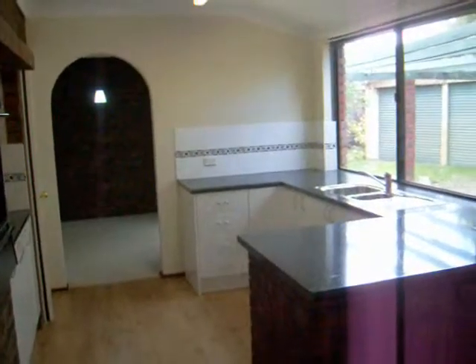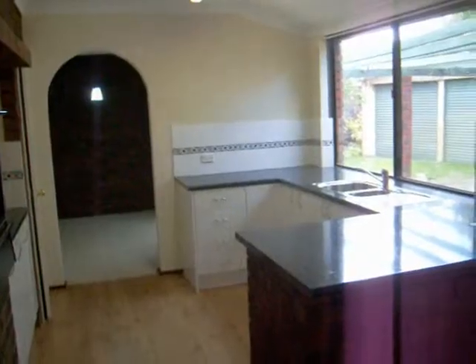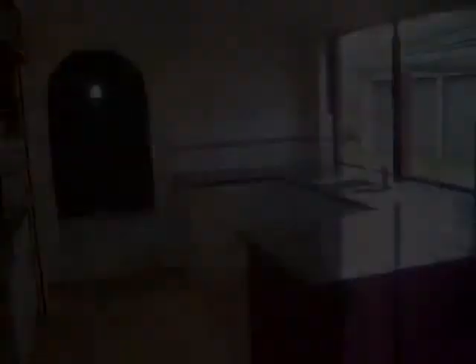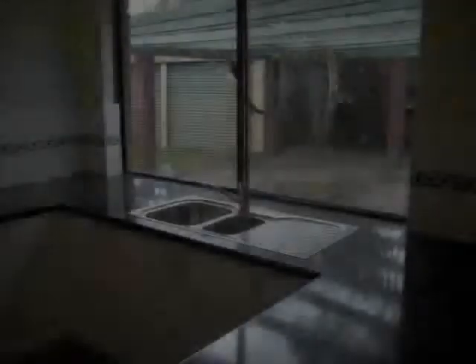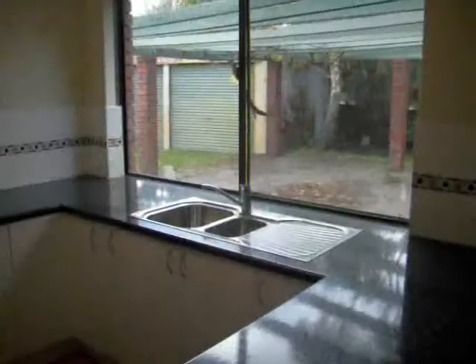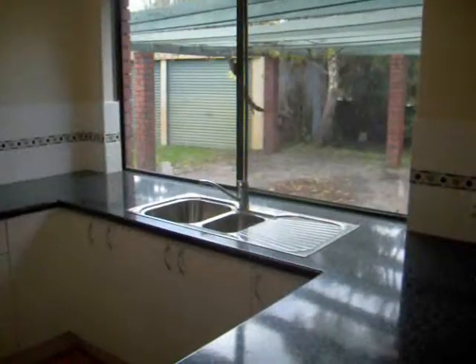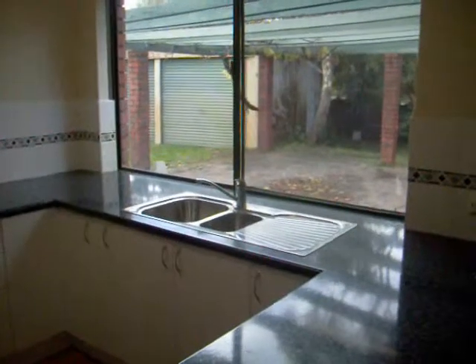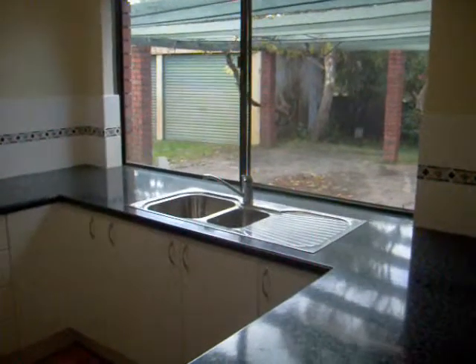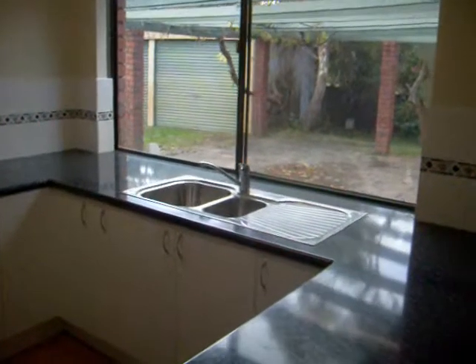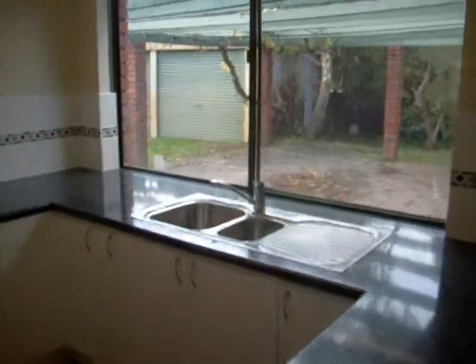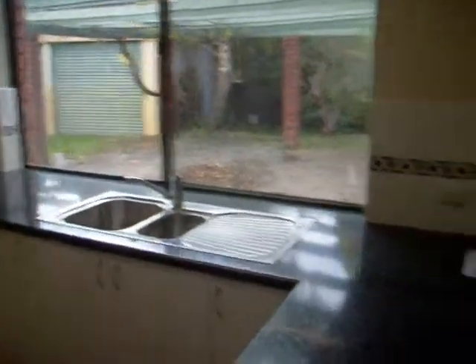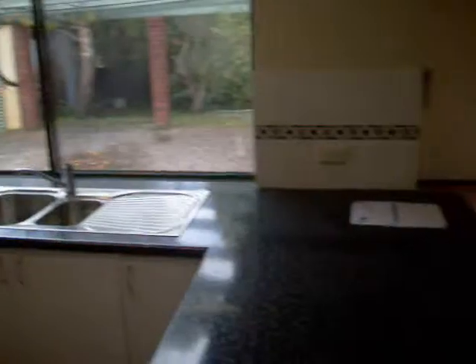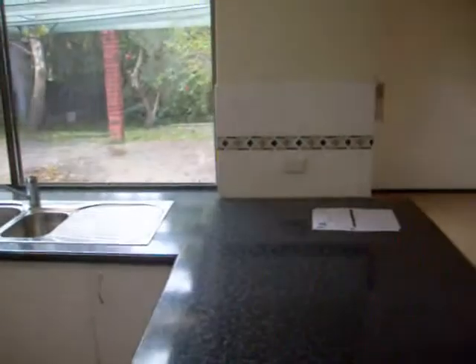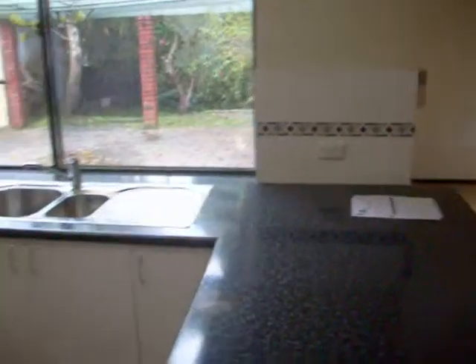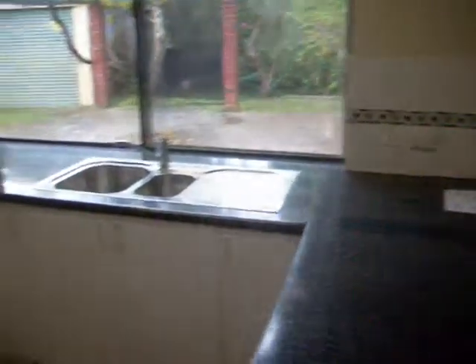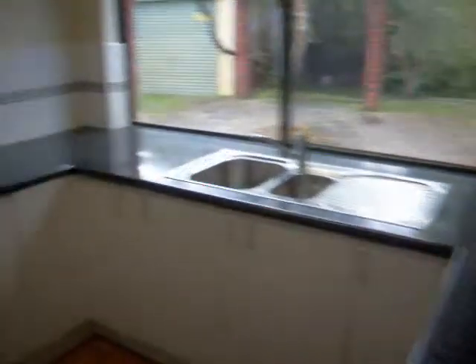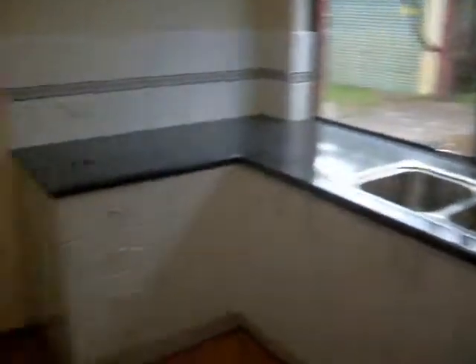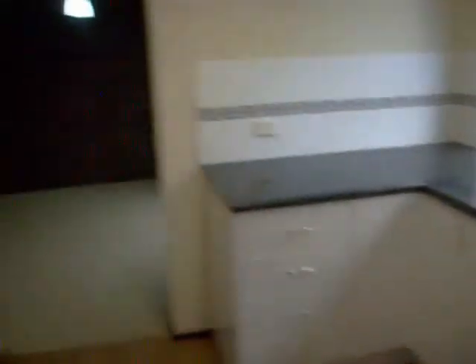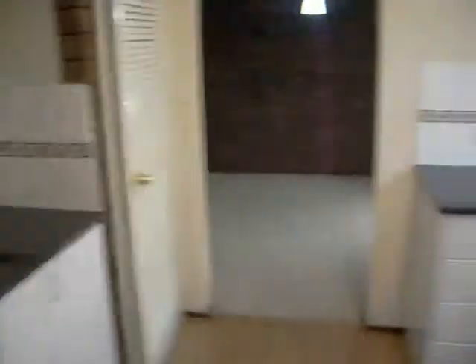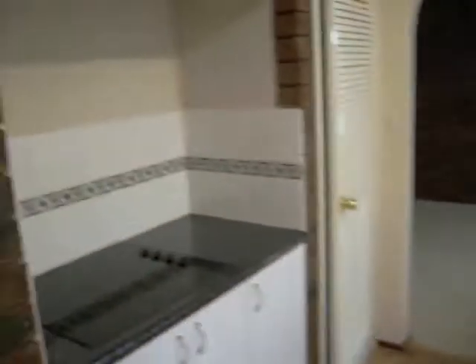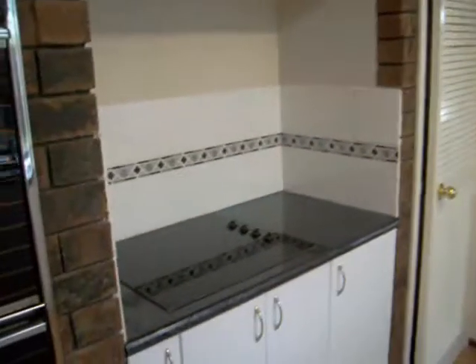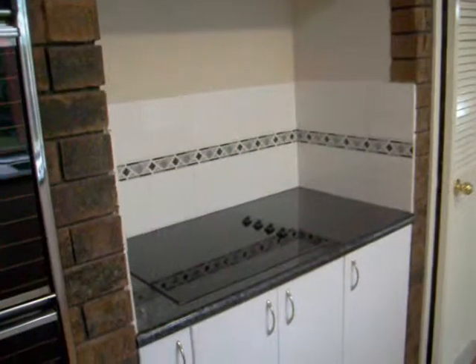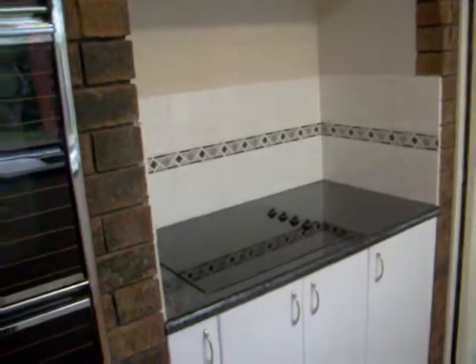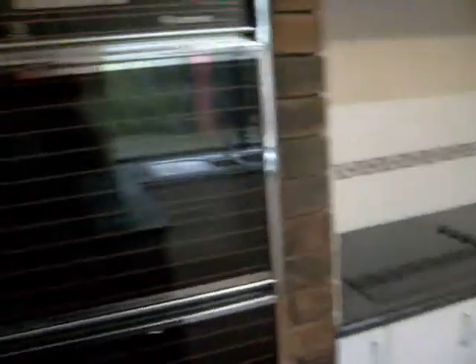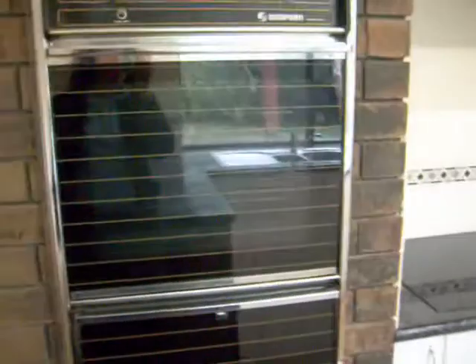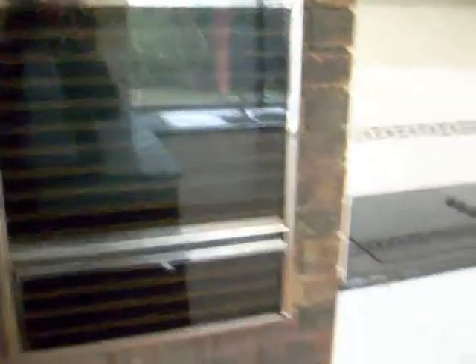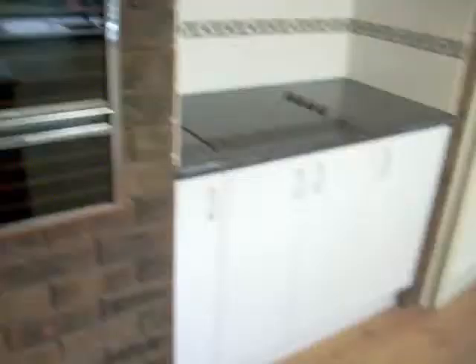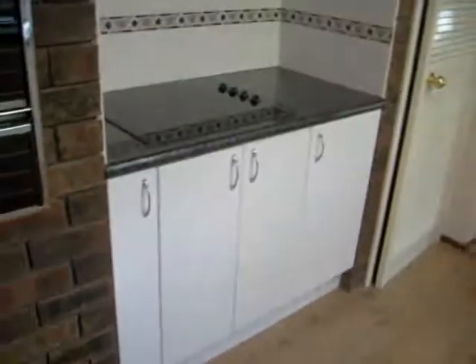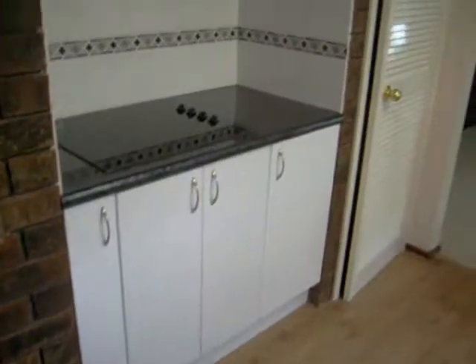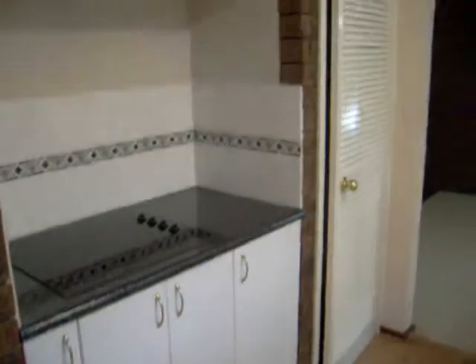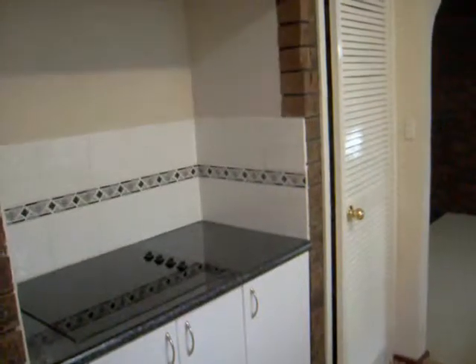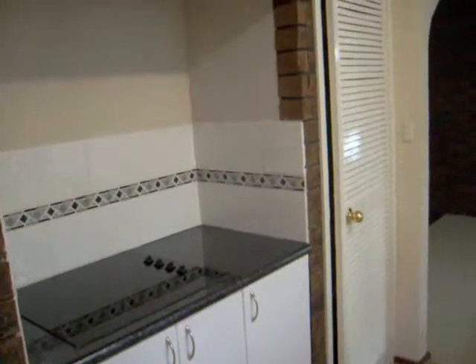Let's go and look at the kitchen. This is a lovely kitchen. Double sink and loads and loads of bench space, loads and loads of cupboard space. And around this way we have electric cooktop, wall oven, more cupboard space down there and a built-in pantry.